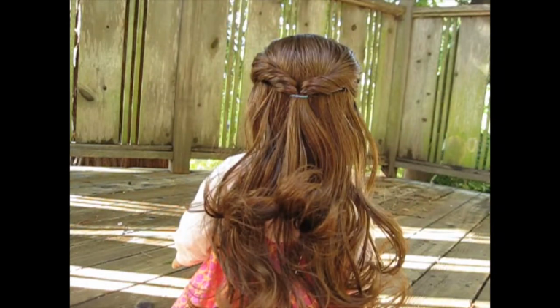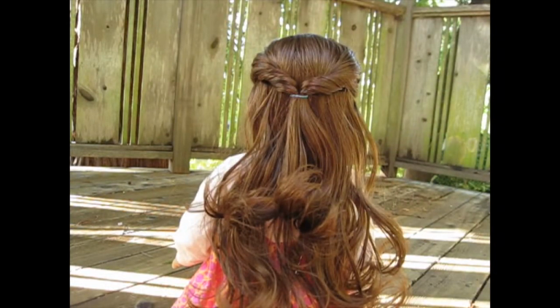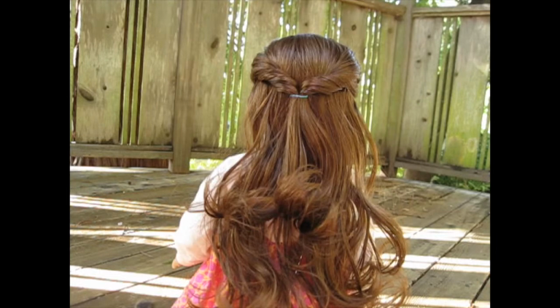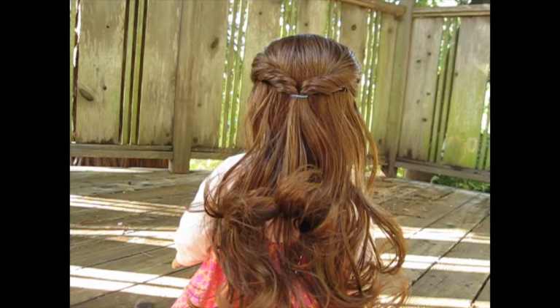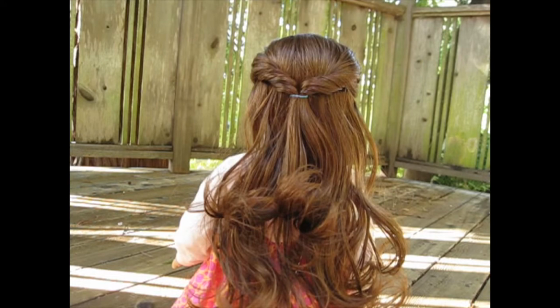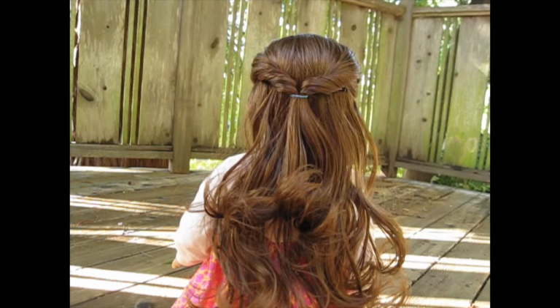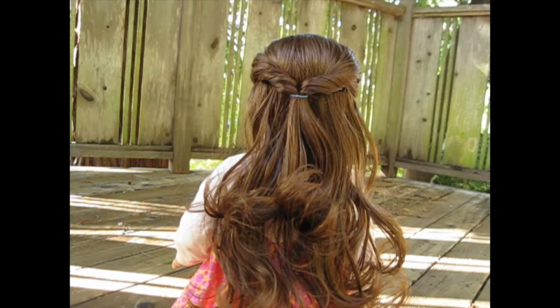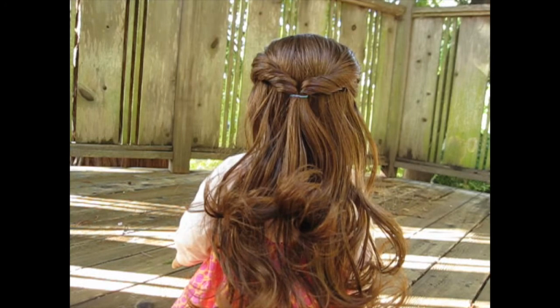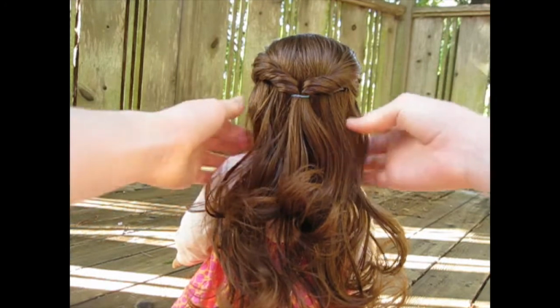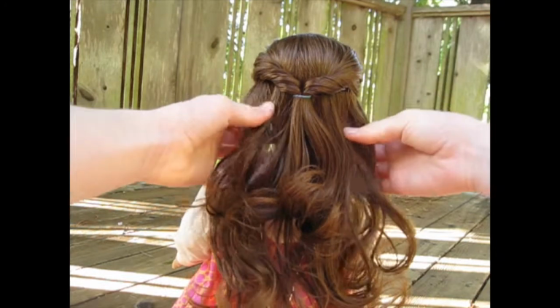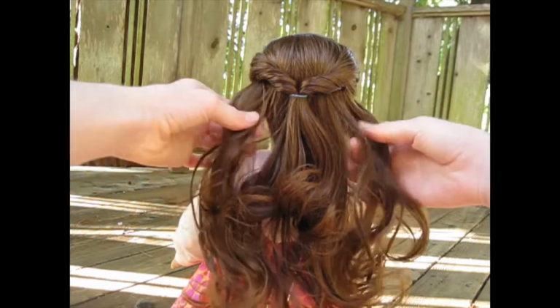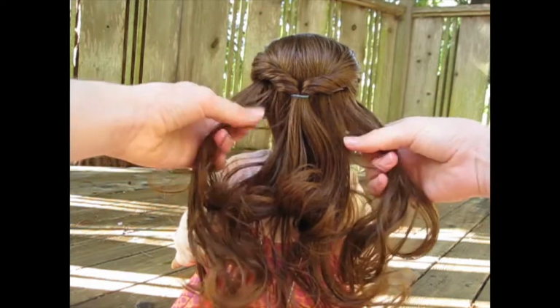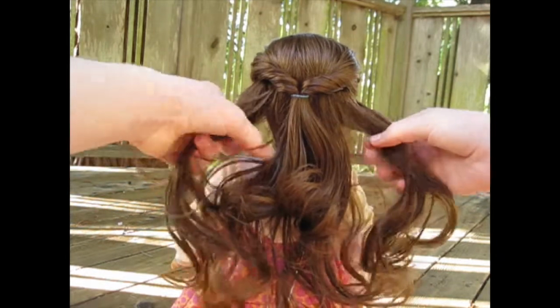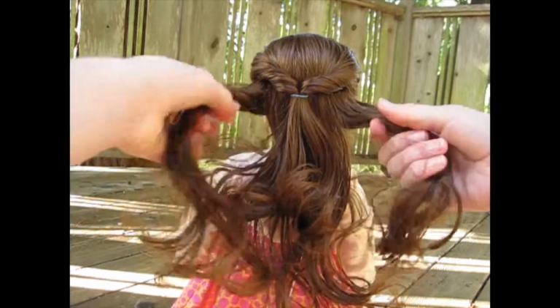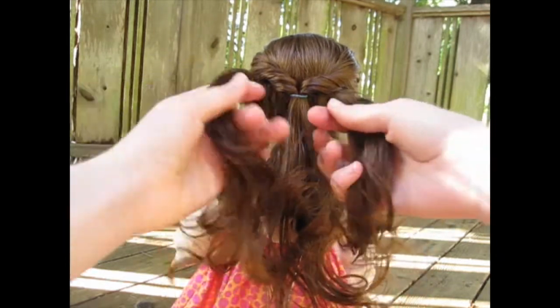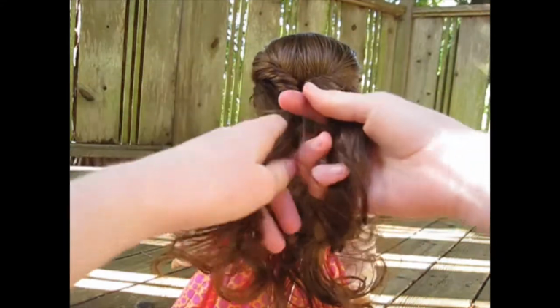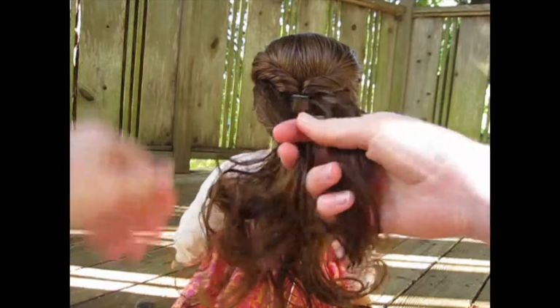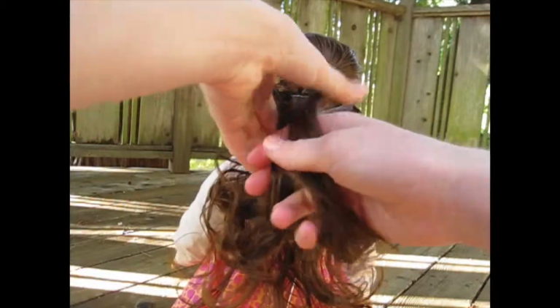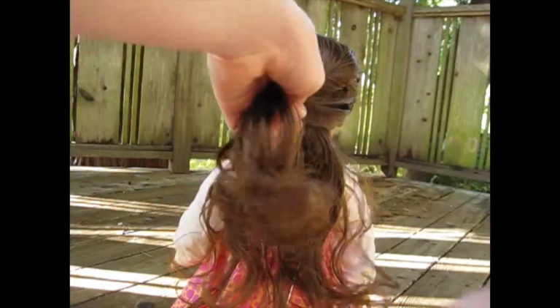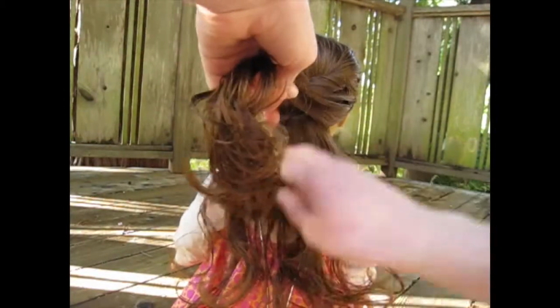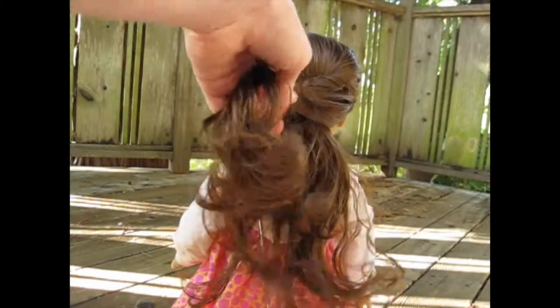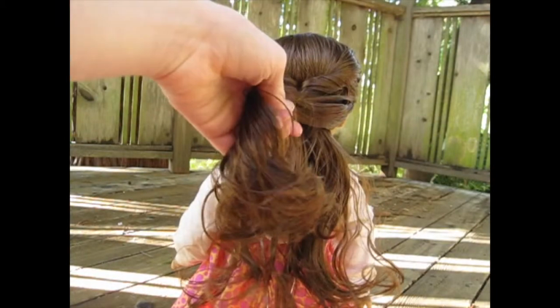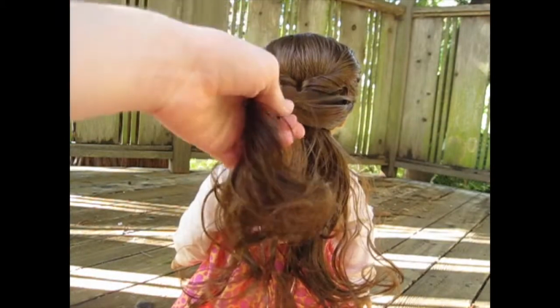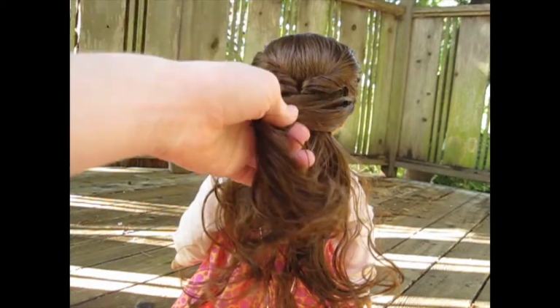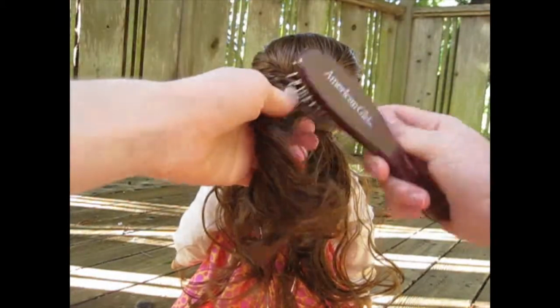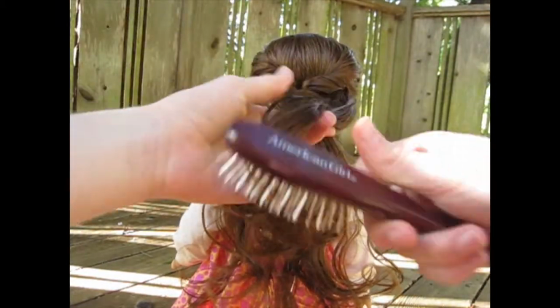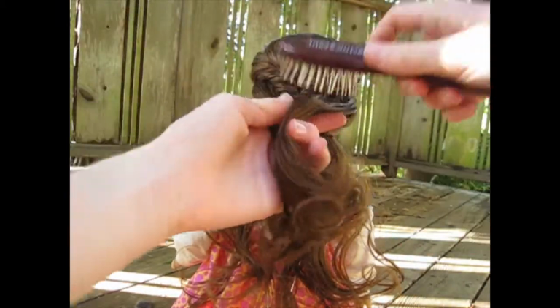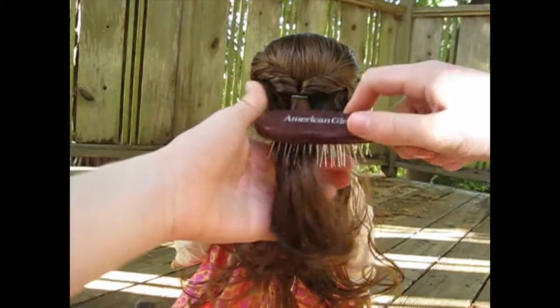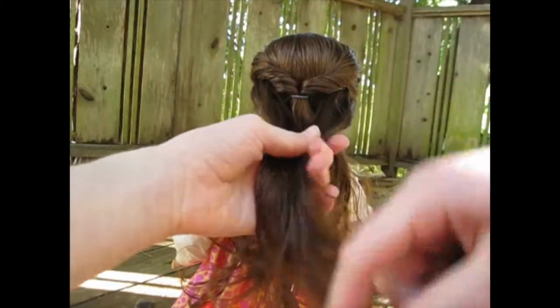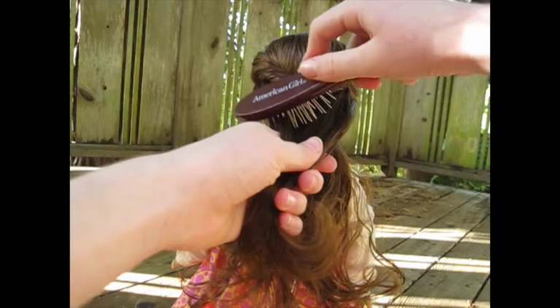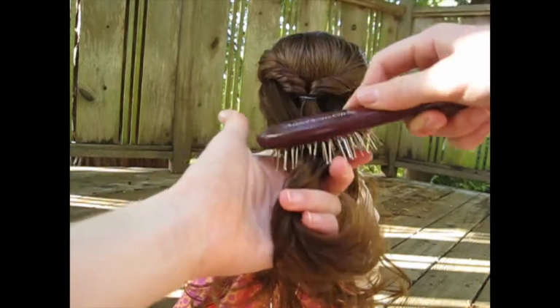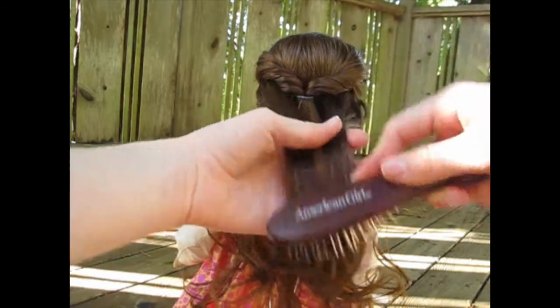Then you are going to do pretty much the exact same thing but lower — just do it right over the other ponytail, basically just ignoring it.